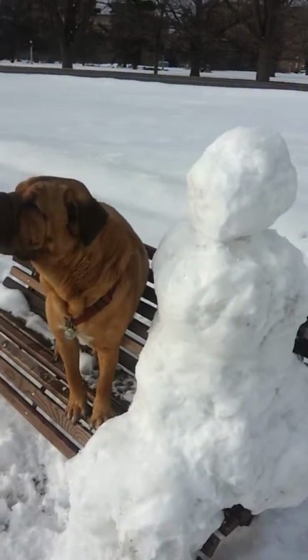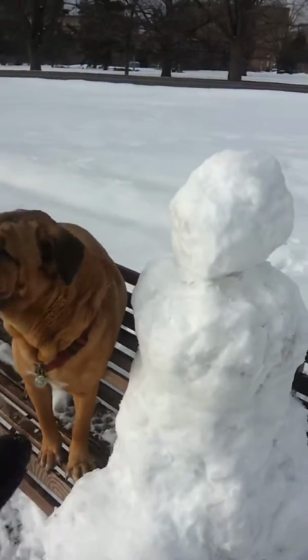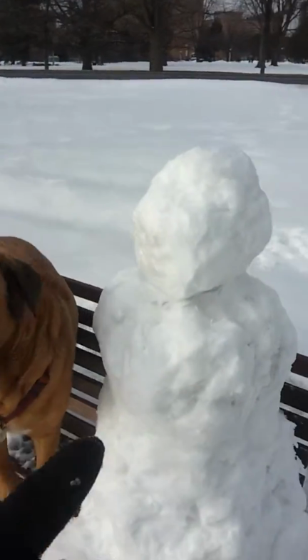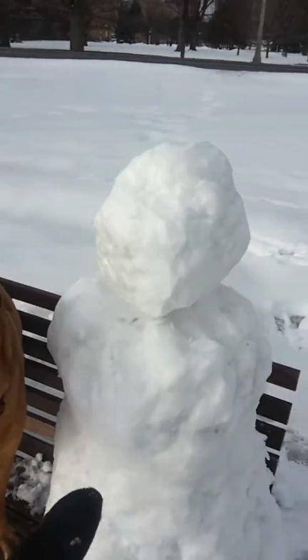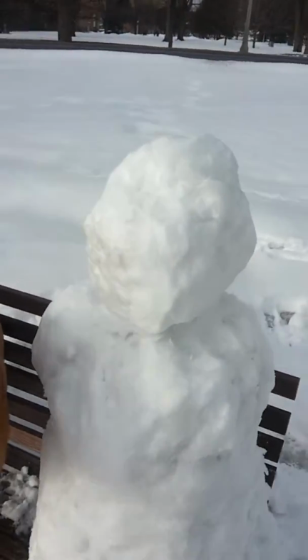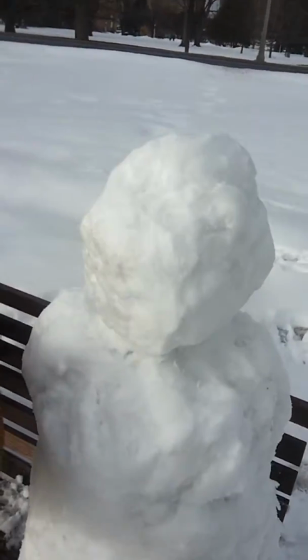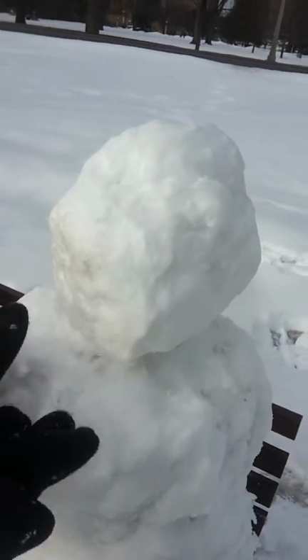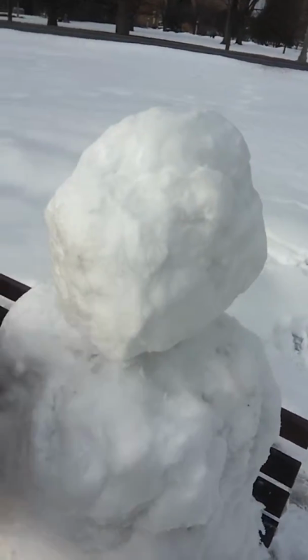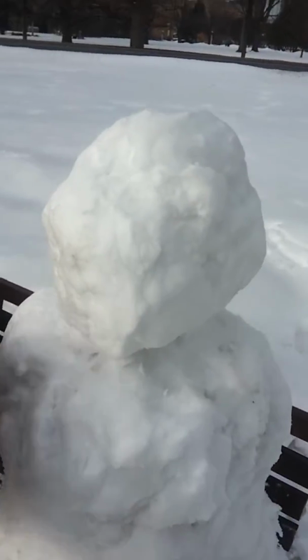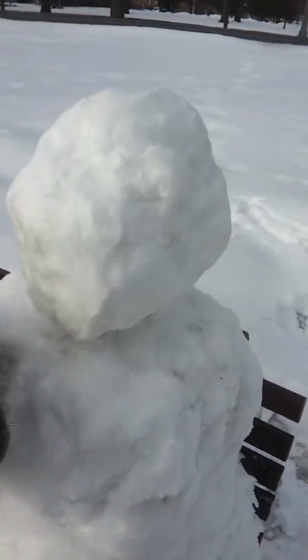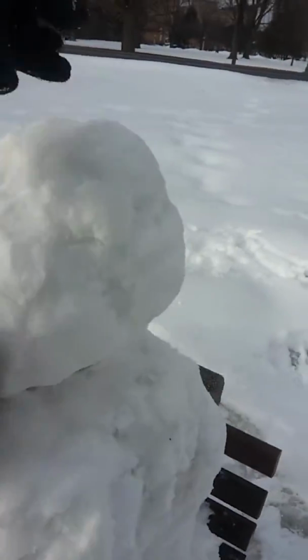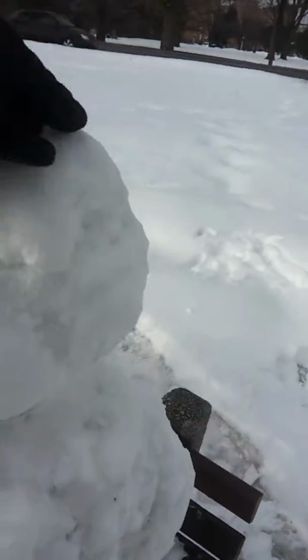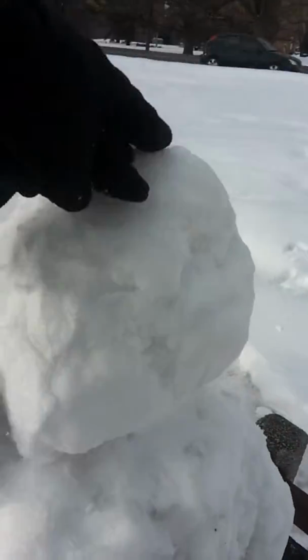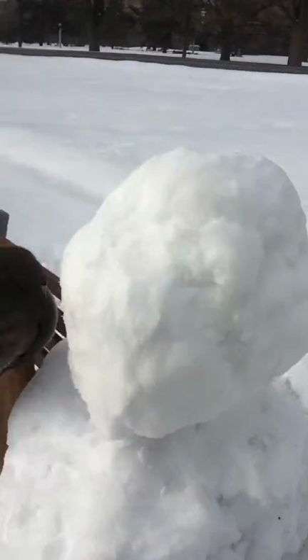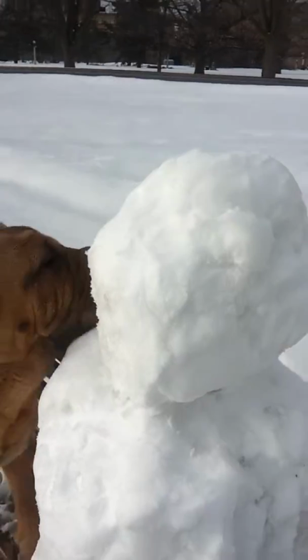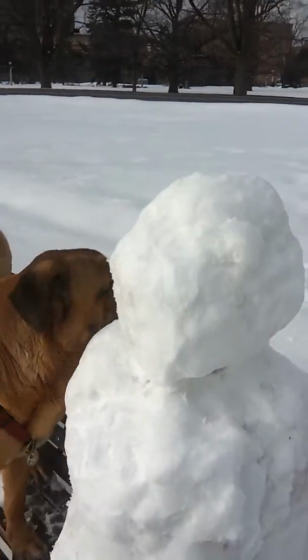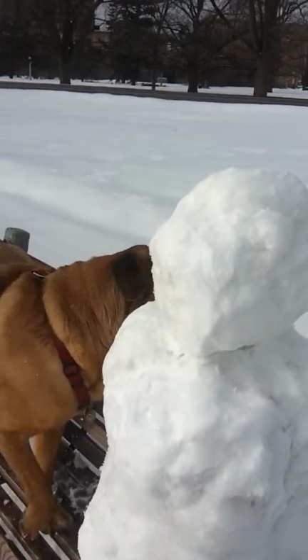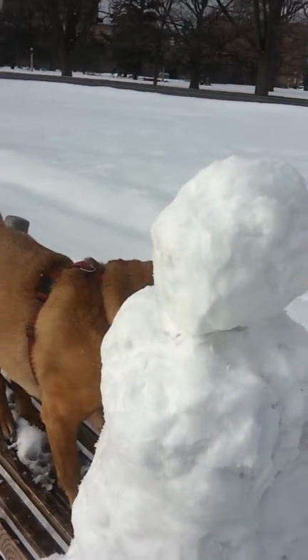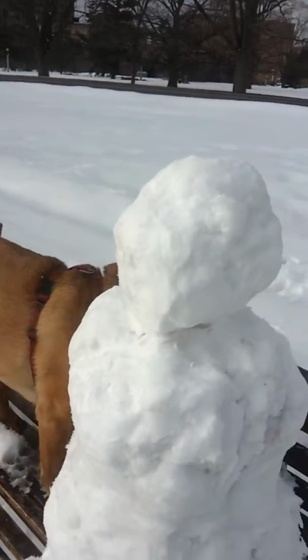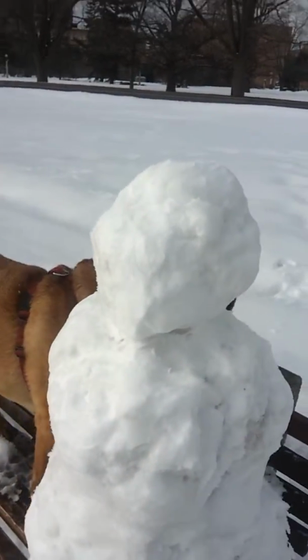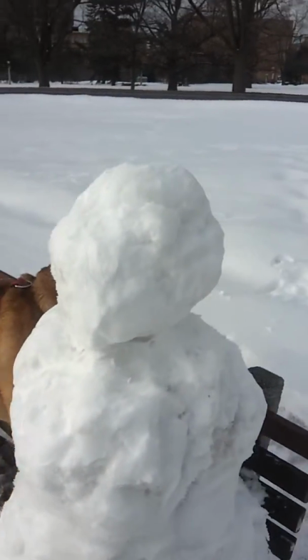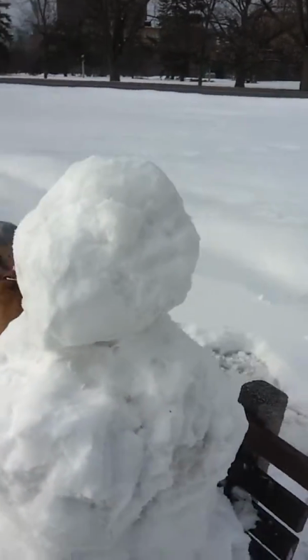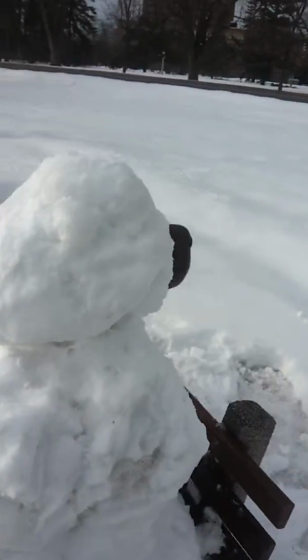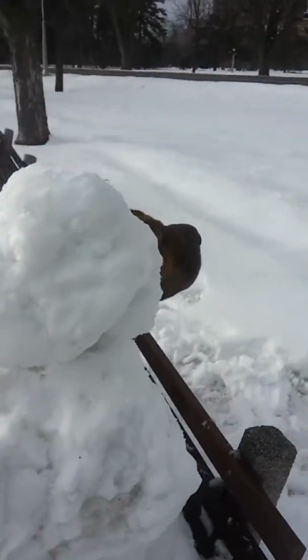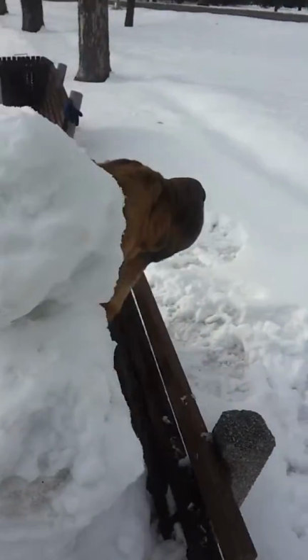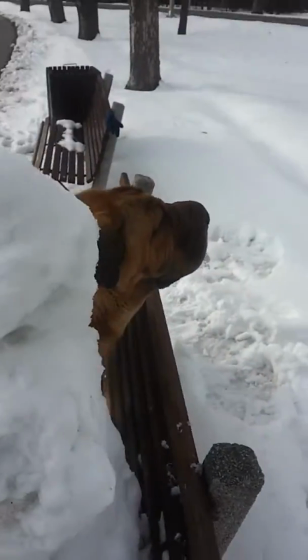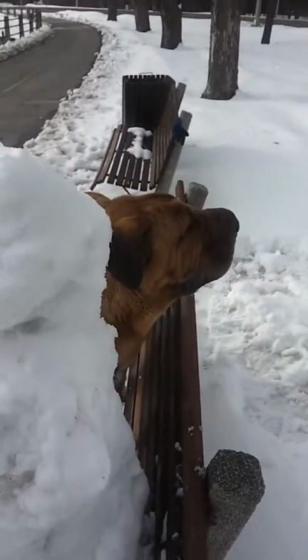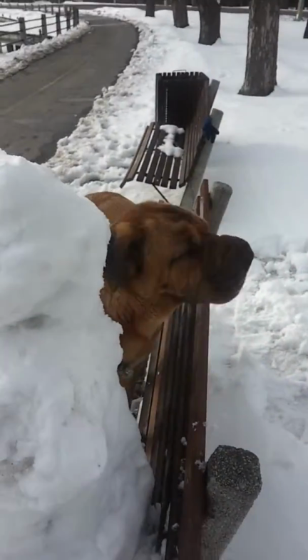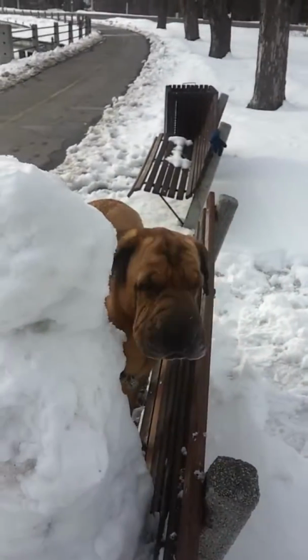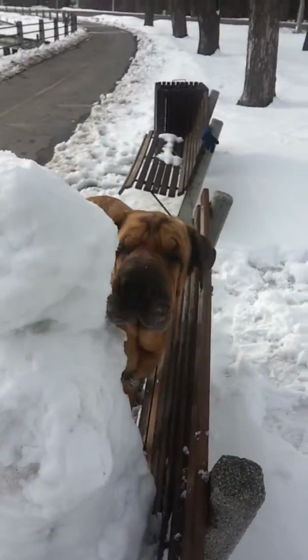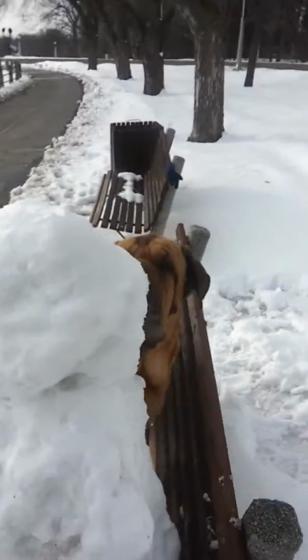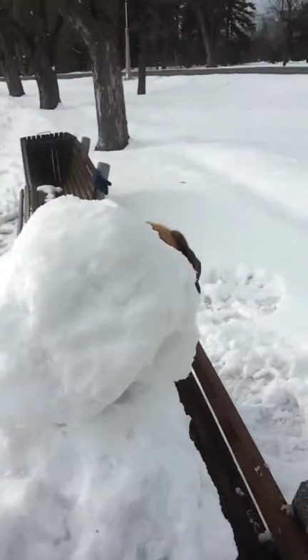See my snowman? See him? Look, he's my snowman. Are you going to break him apart? Are you going to break apart the snowball?